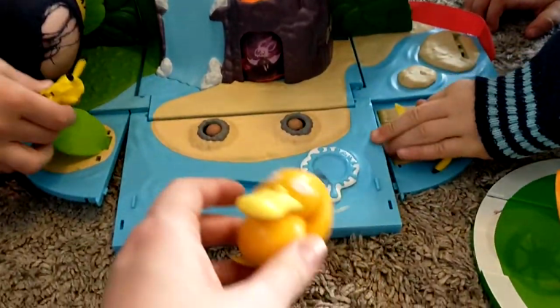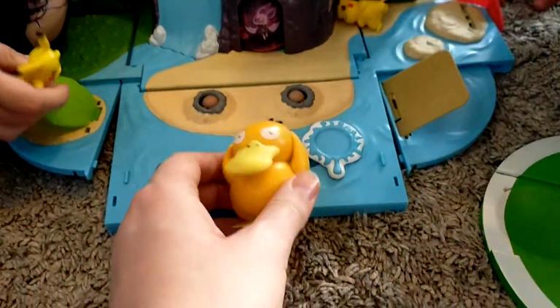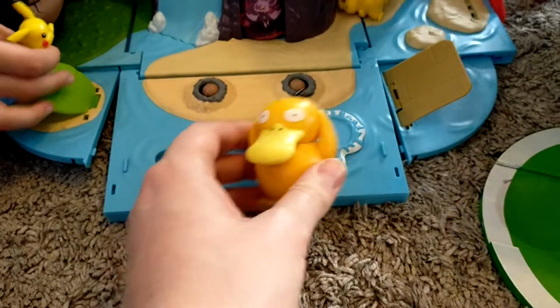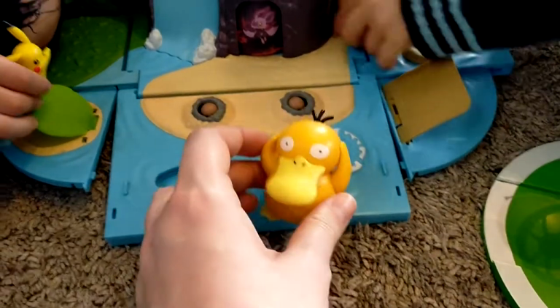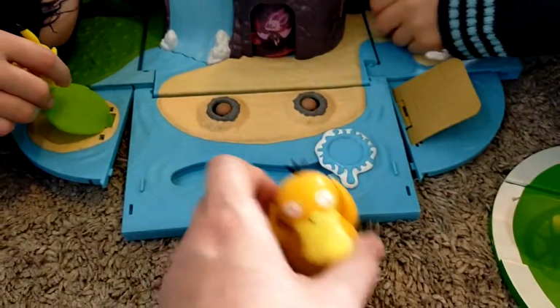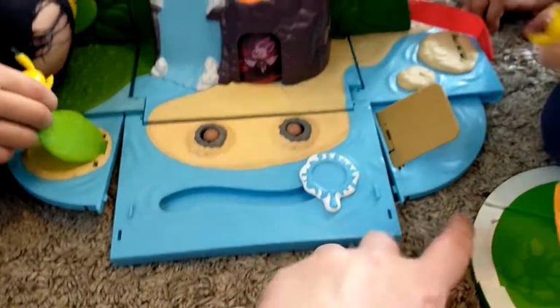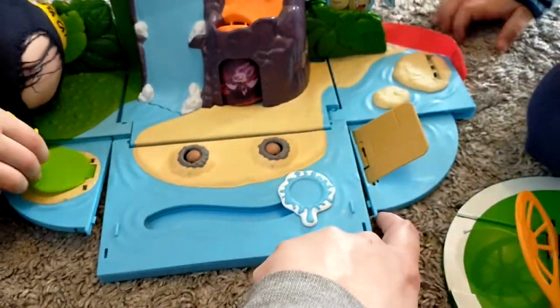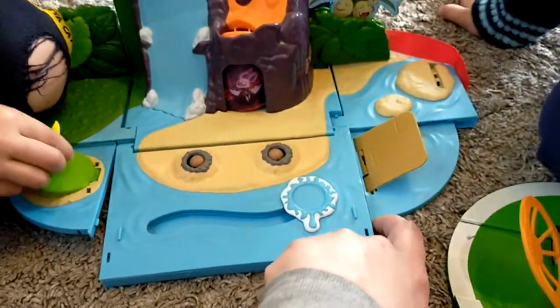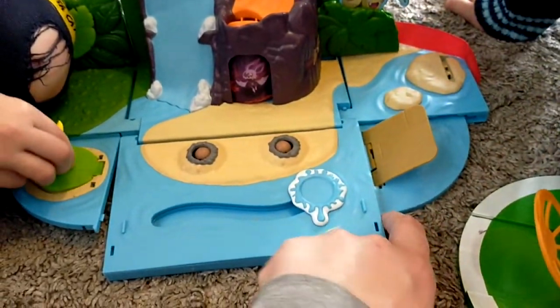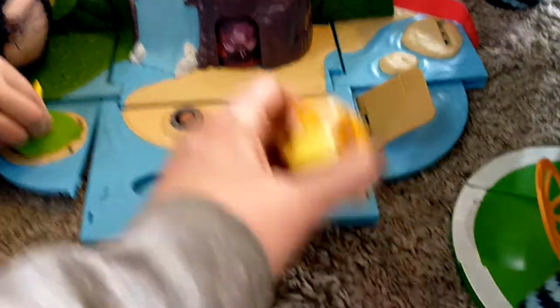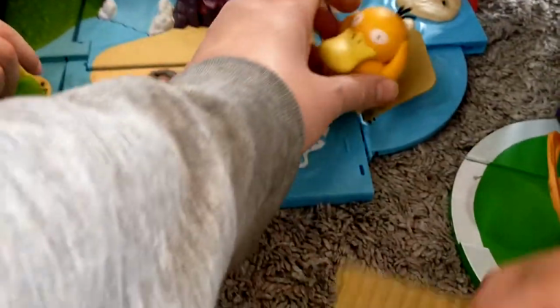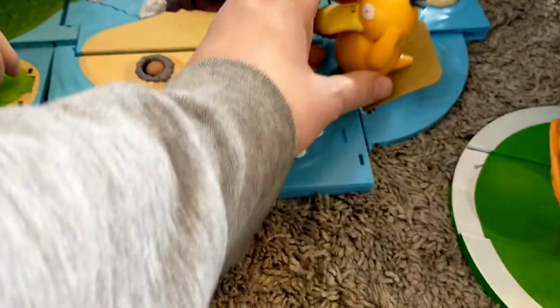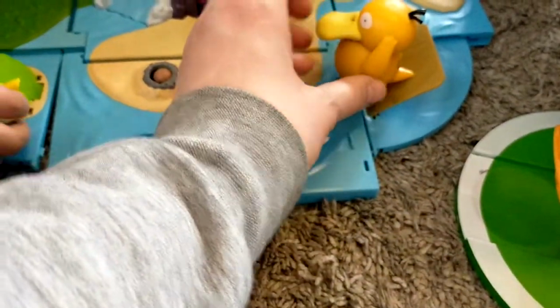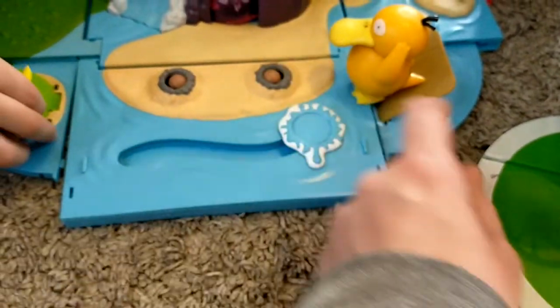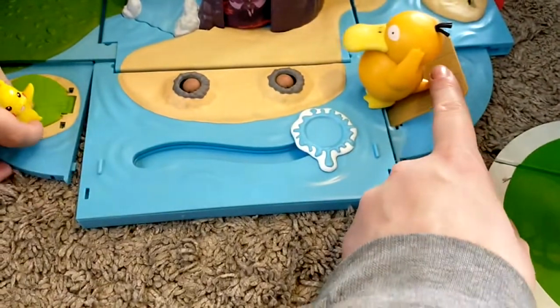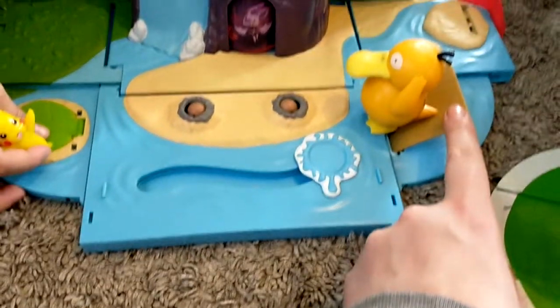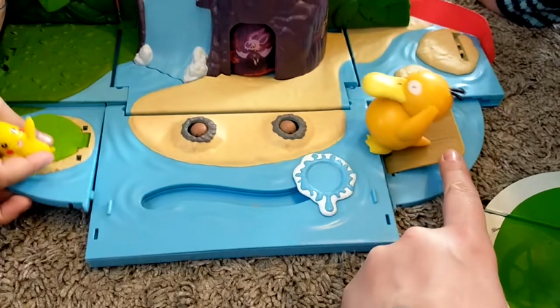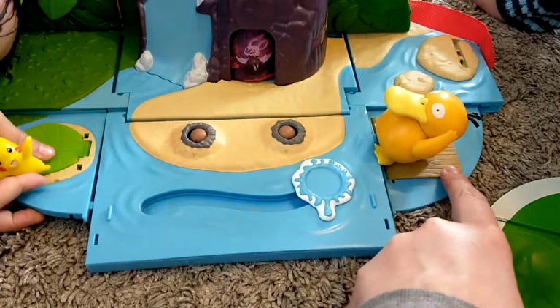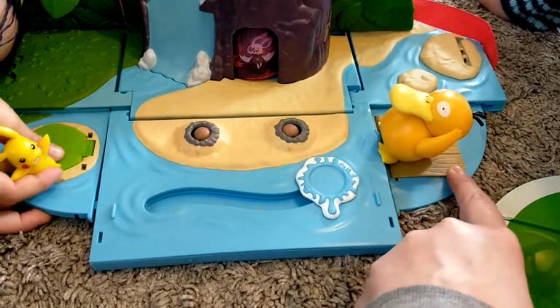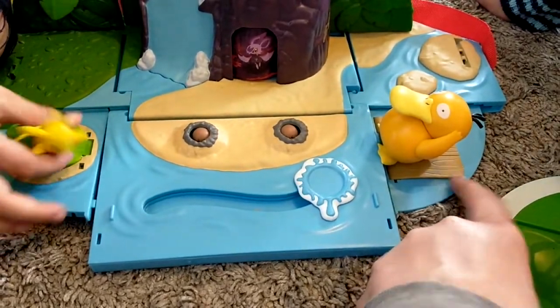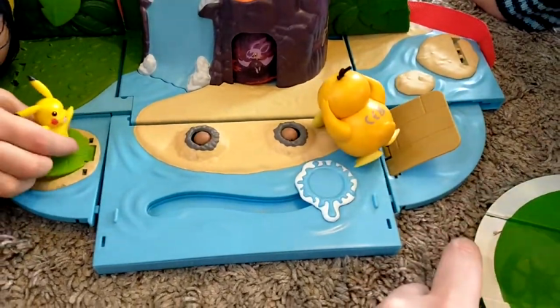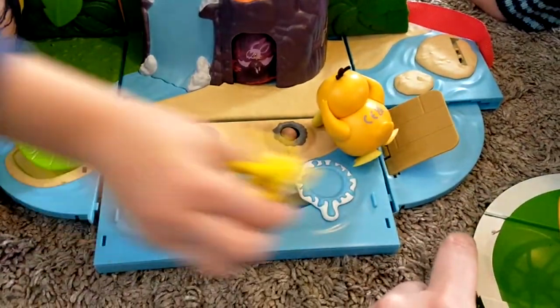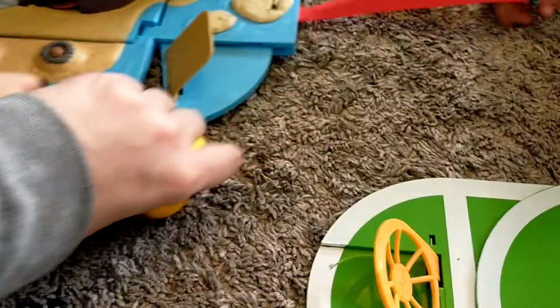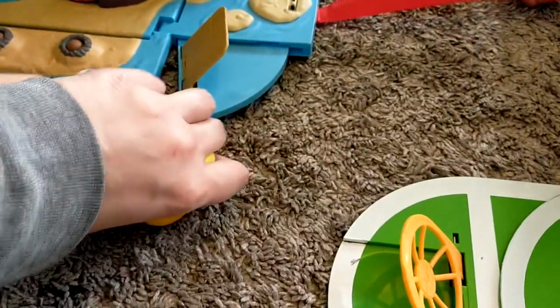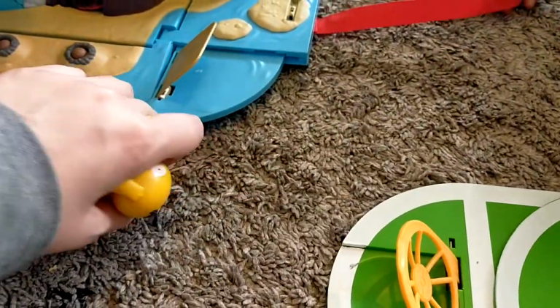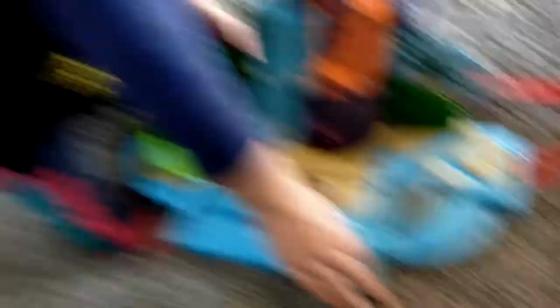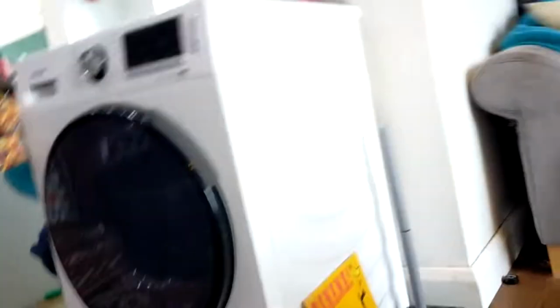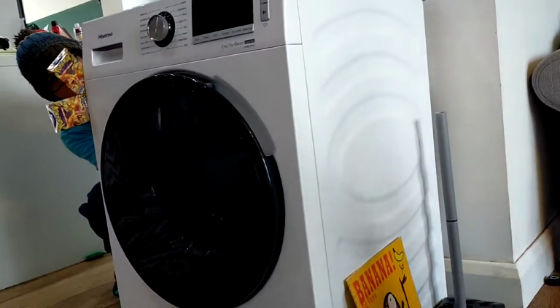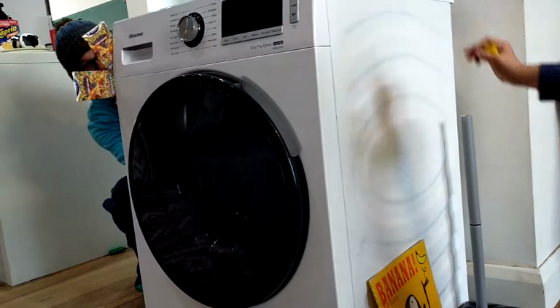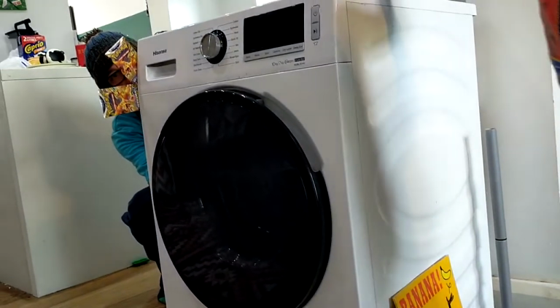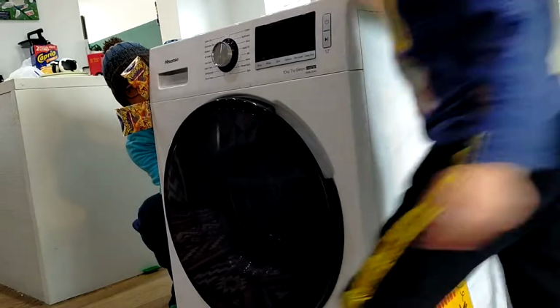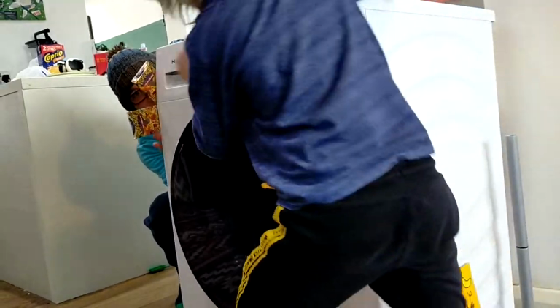Mika! Does Psyduck go on one? Does Psyduck go on this one? Ready? Psyduck! Doink!